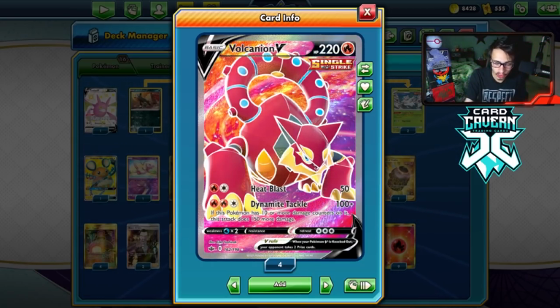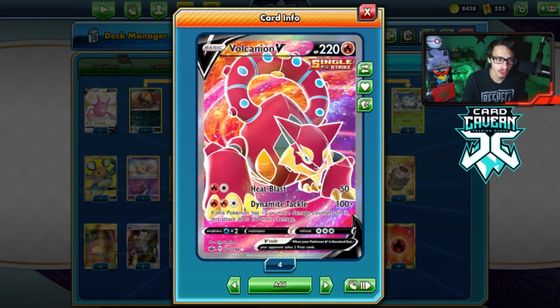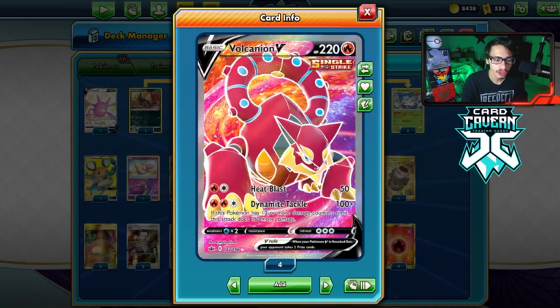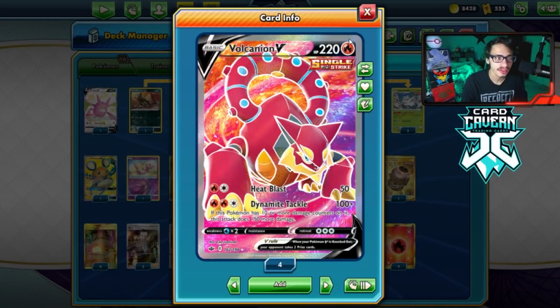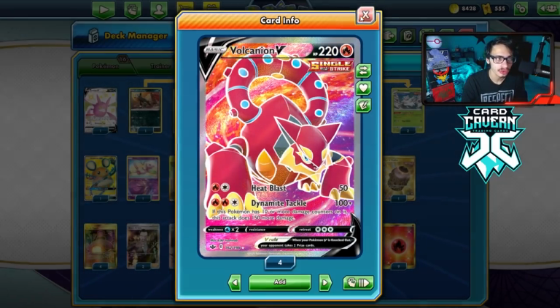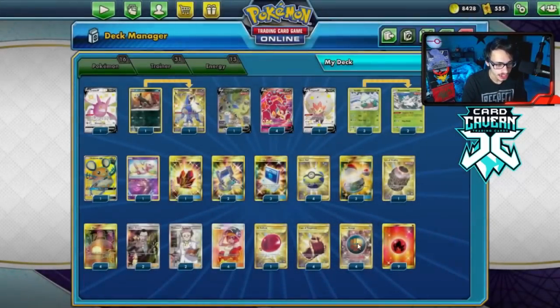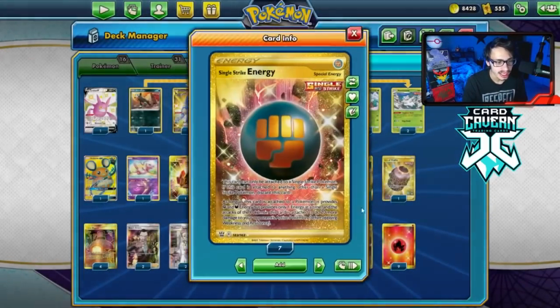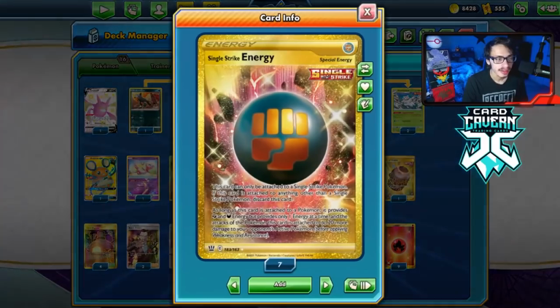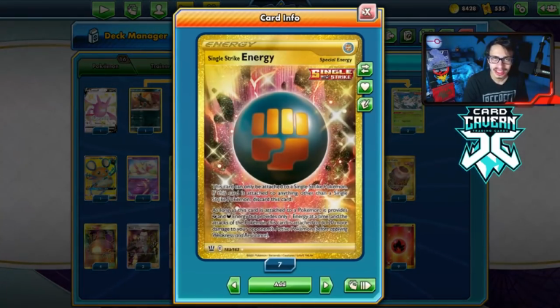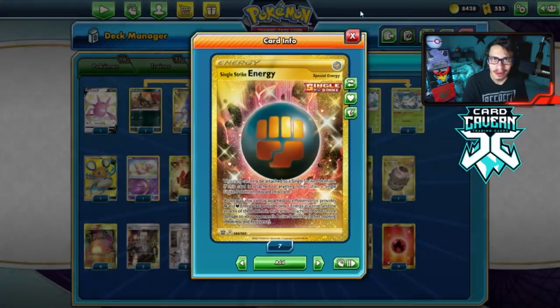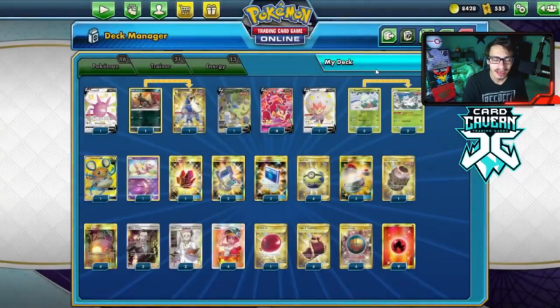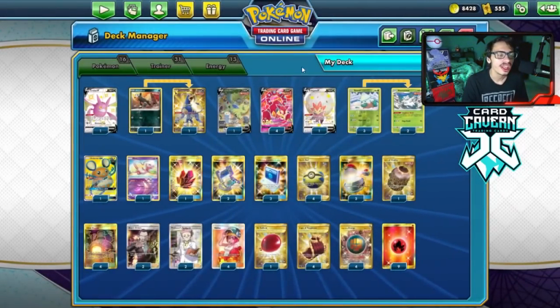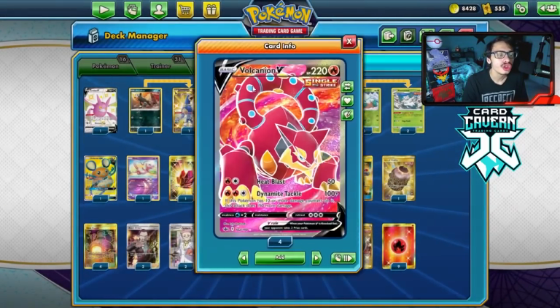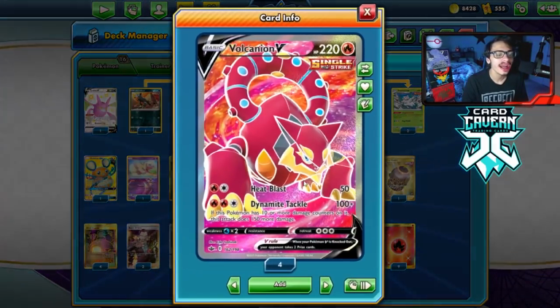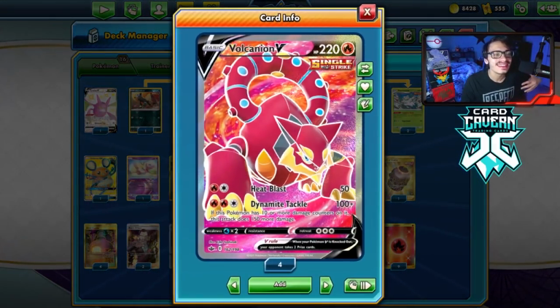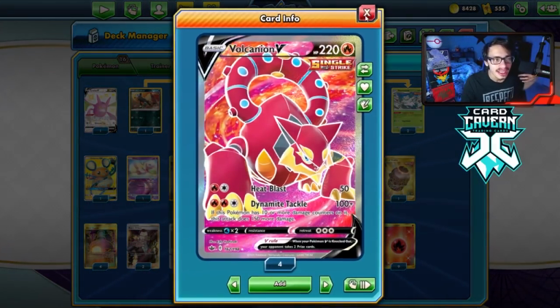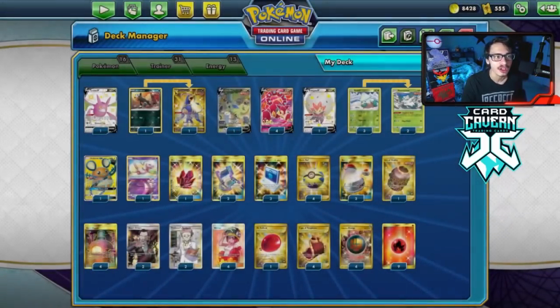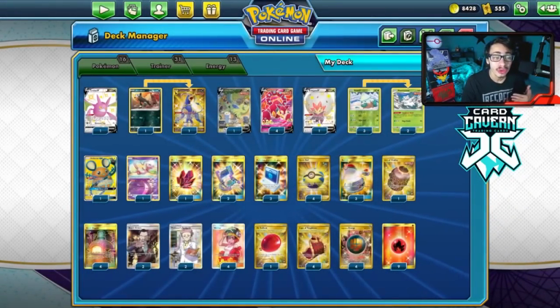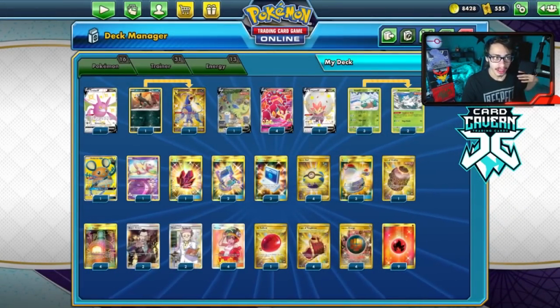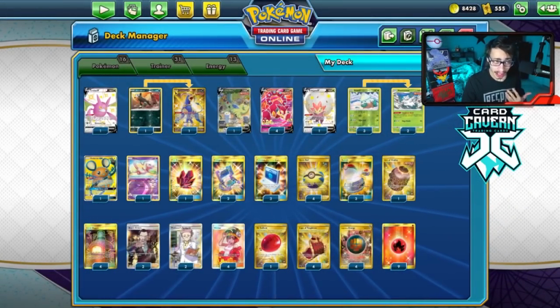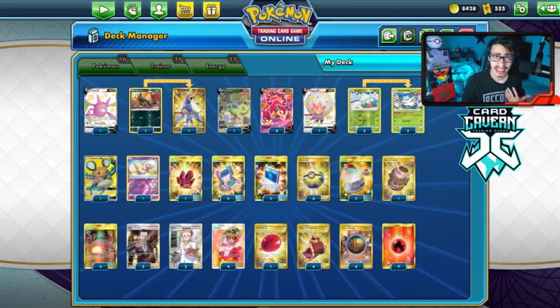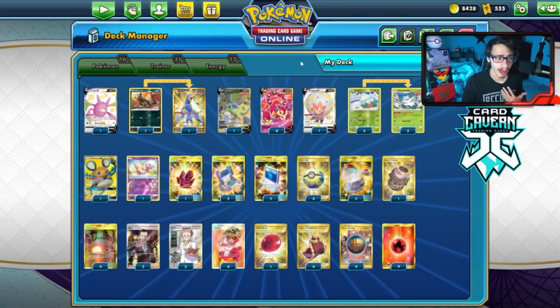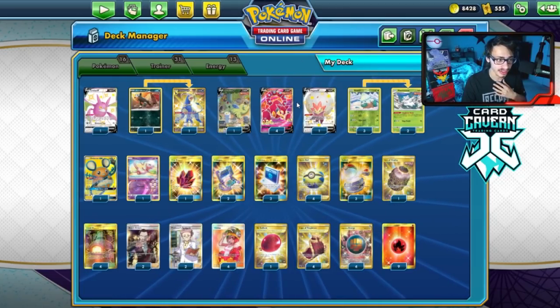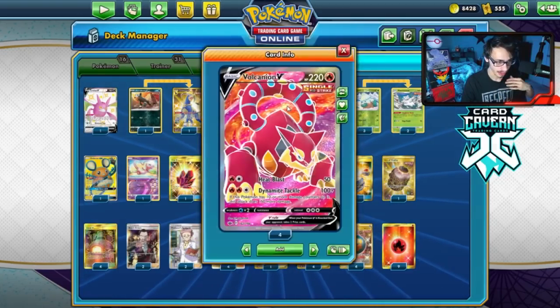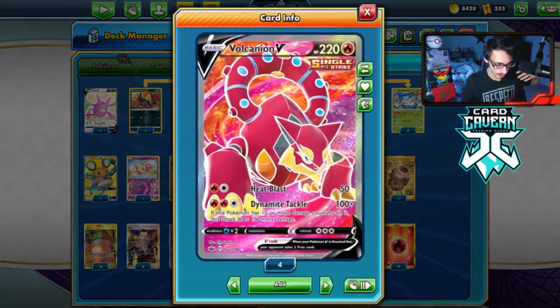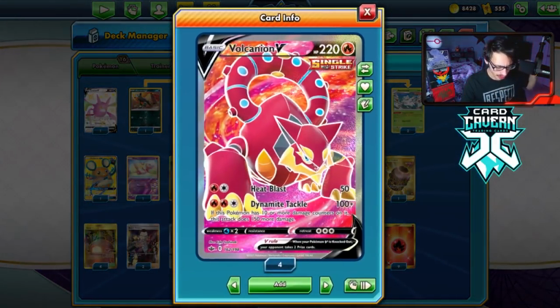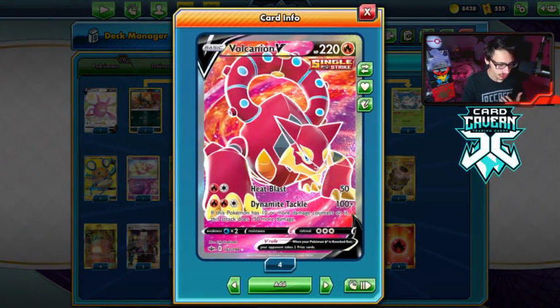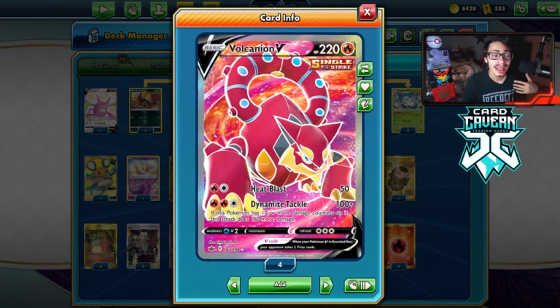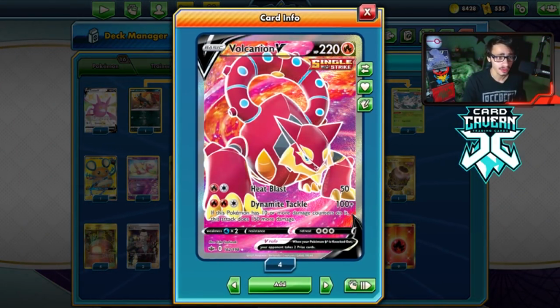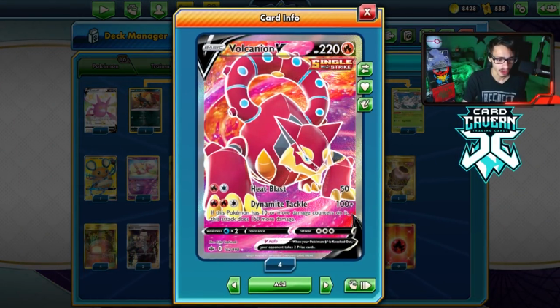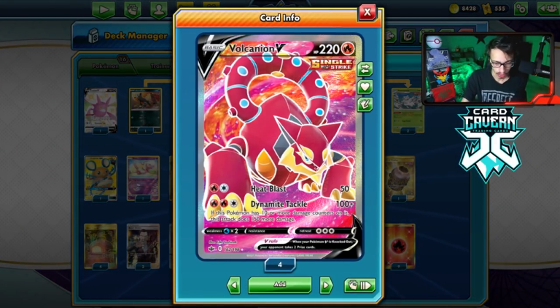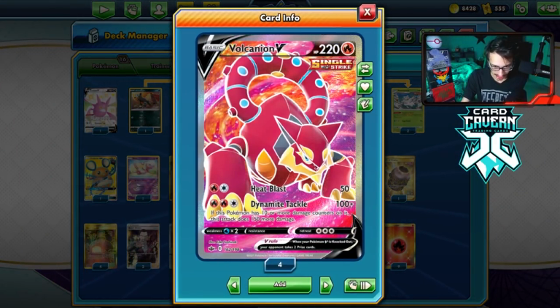And of course, this will work with Single Strike Energy, meaning that against tag team Pokemon, we can do 270 damage, which will knock out tag team Pokemon pretty easily. But it just also hits very hard and can put a lot of damage out.